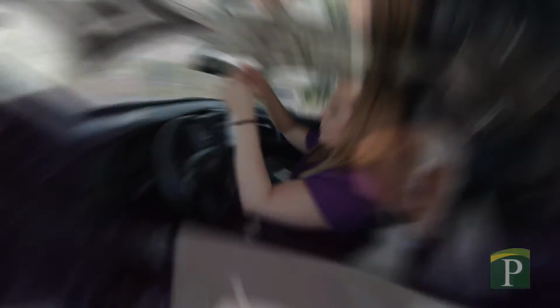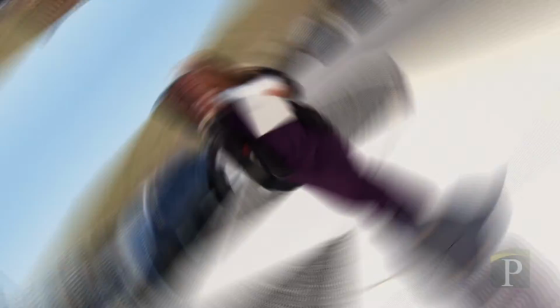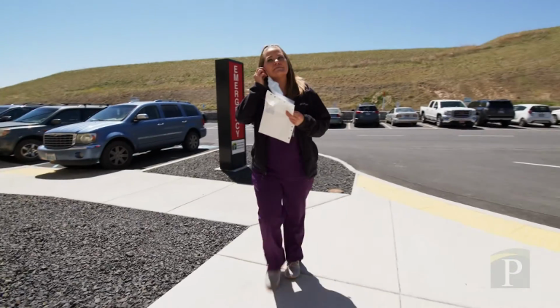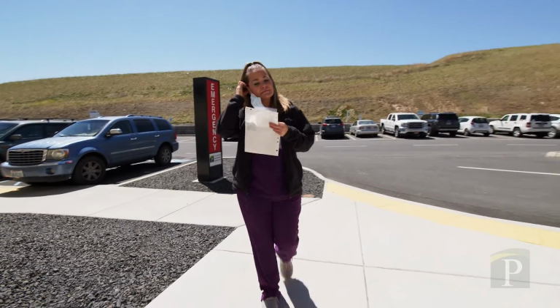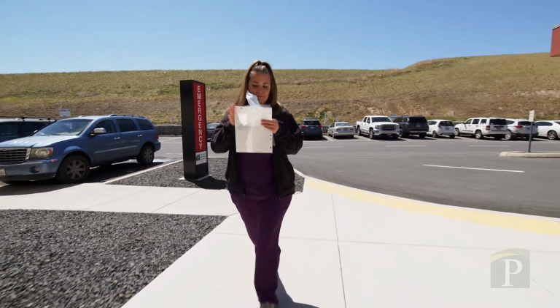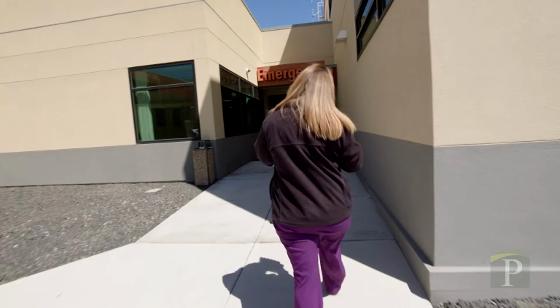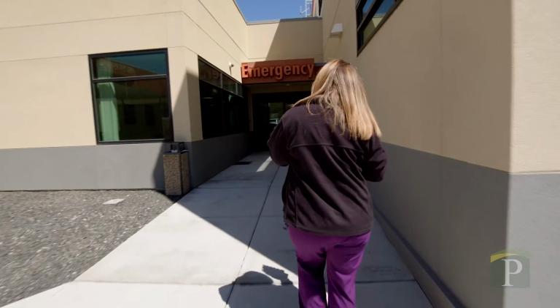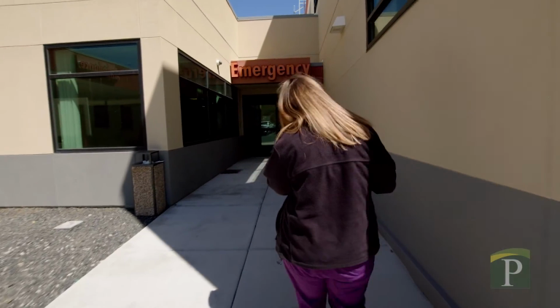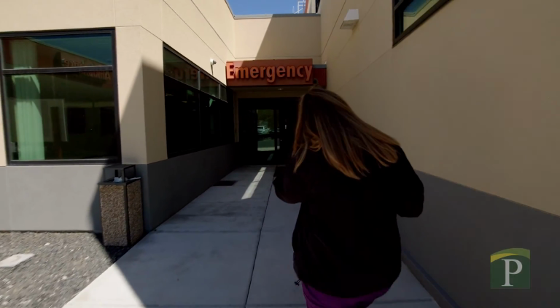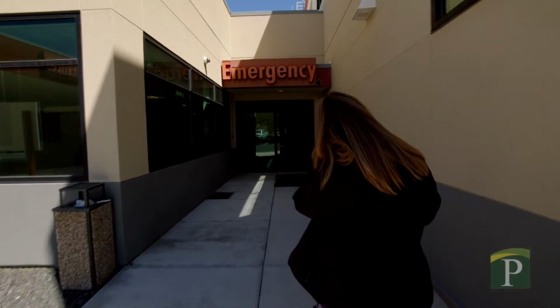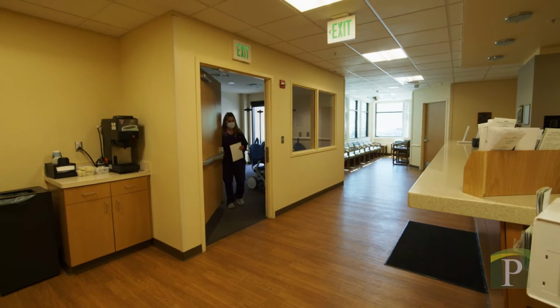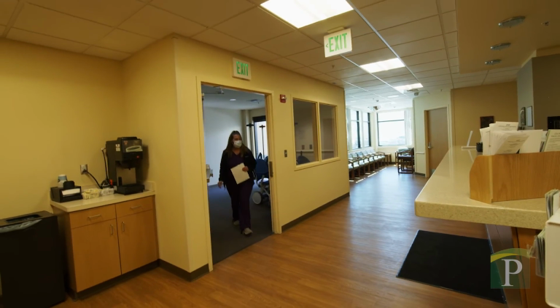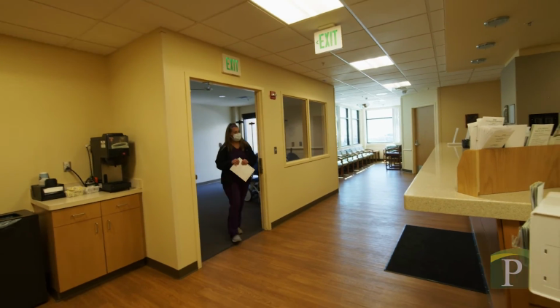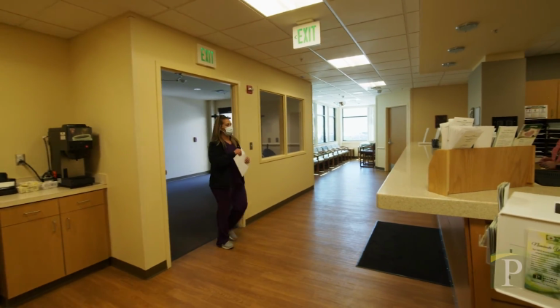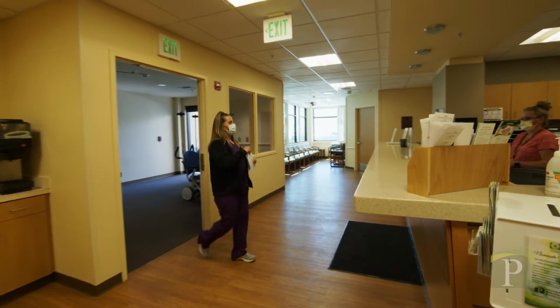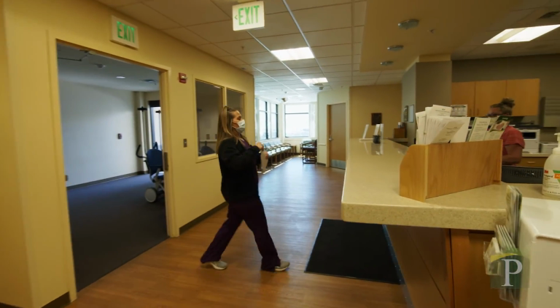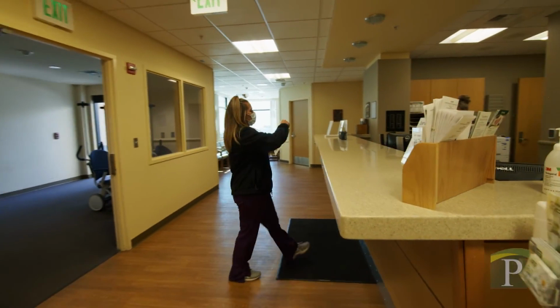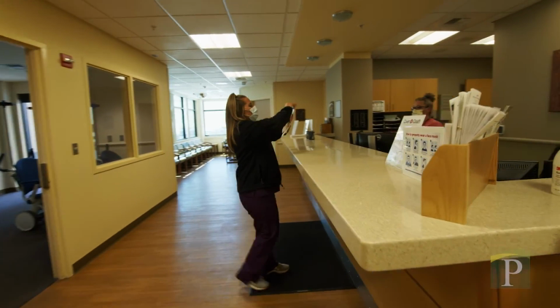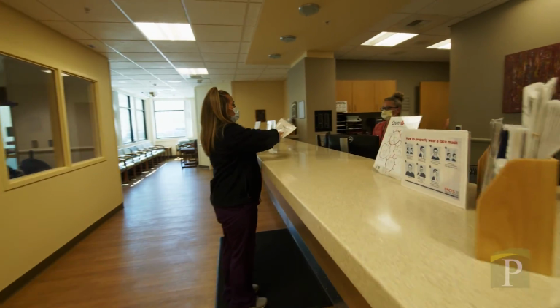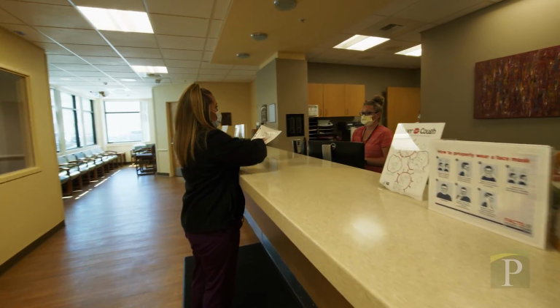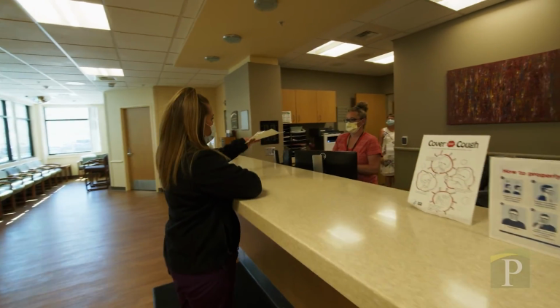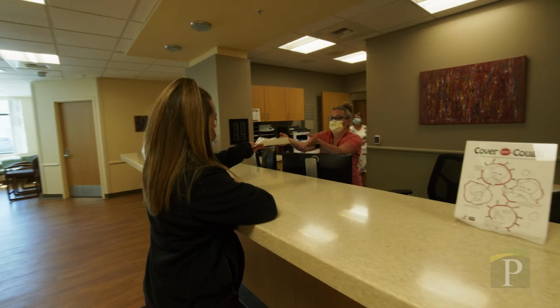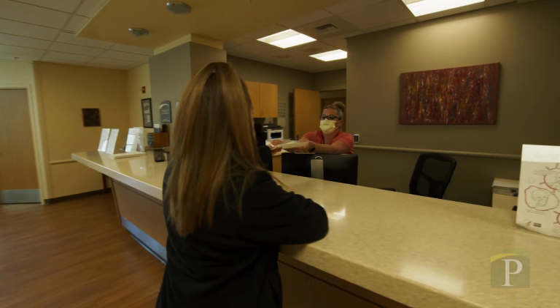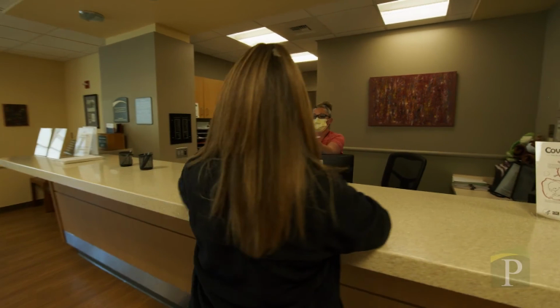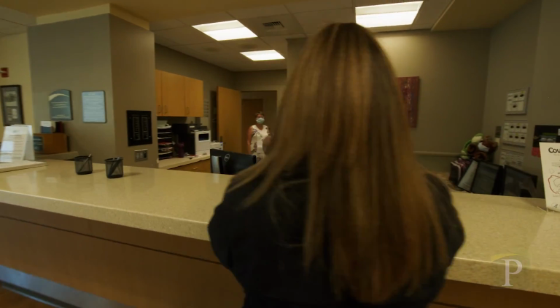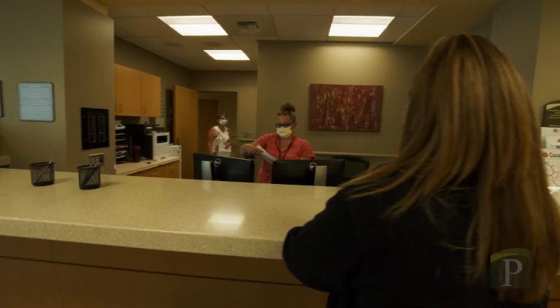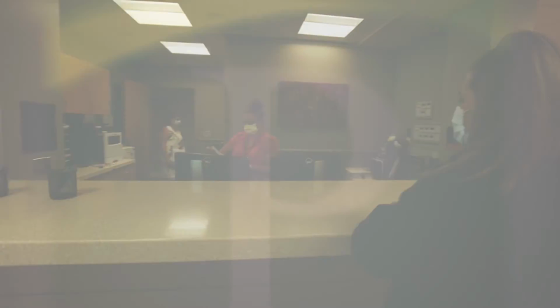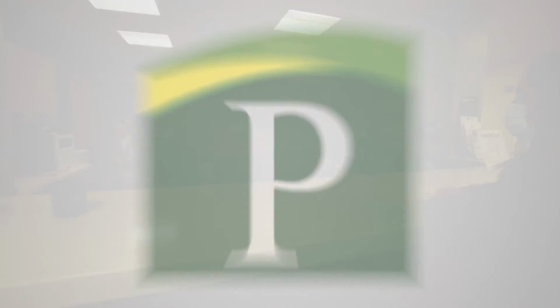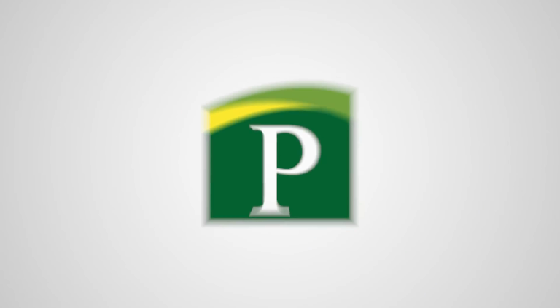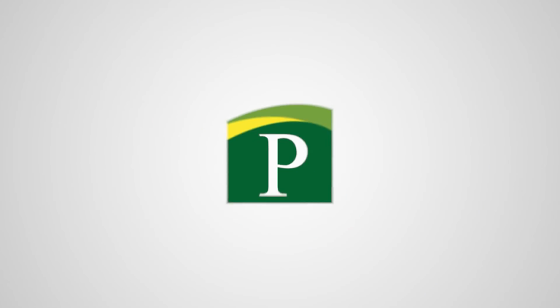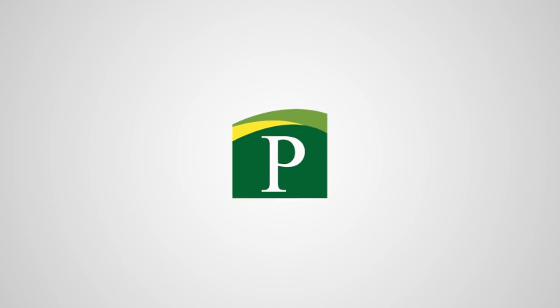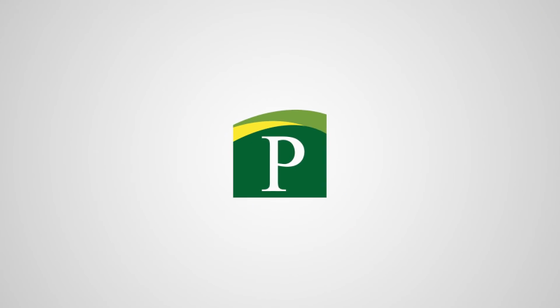Return your COVID test kit to the Pullman Hospital Emergency Department as soon as possible. The faster you return it, the faster we can process it and guarantee its accuracy. You're all done! Expect to see results on your hospital patient portal in 72 hours.